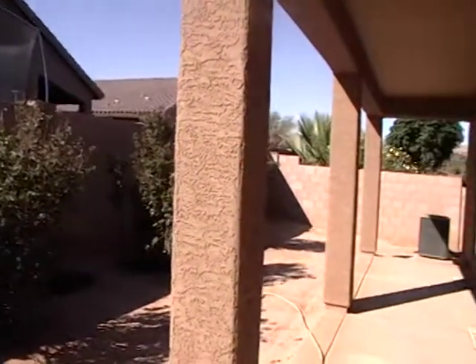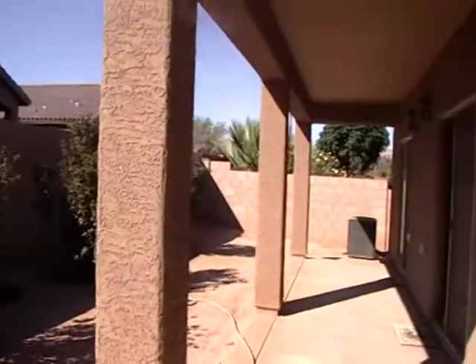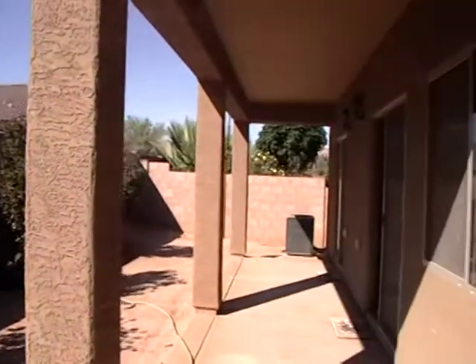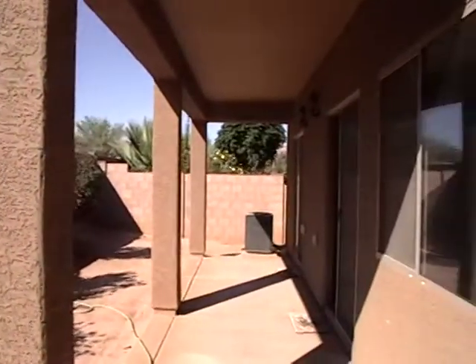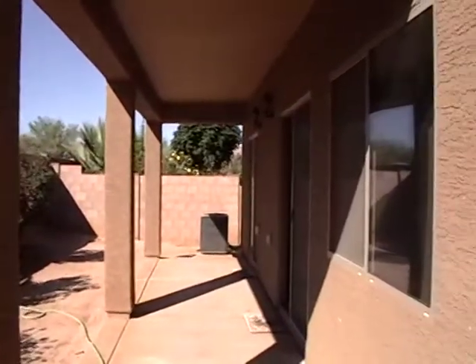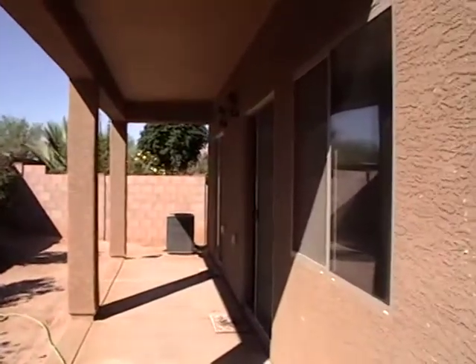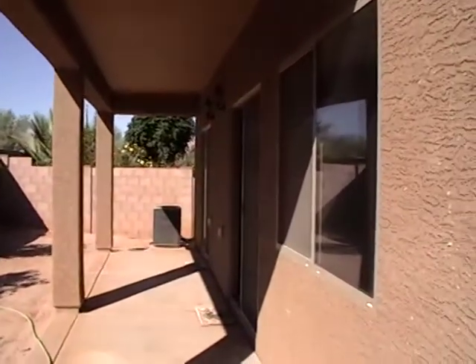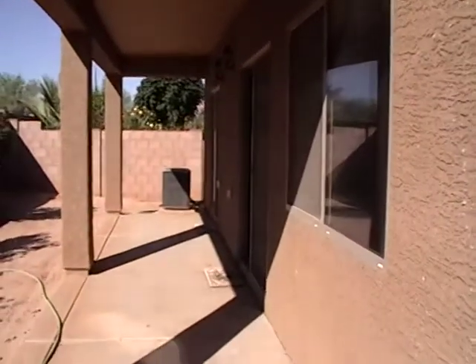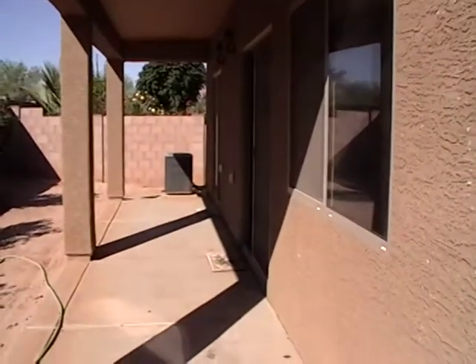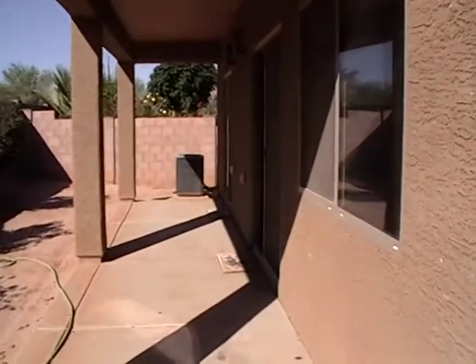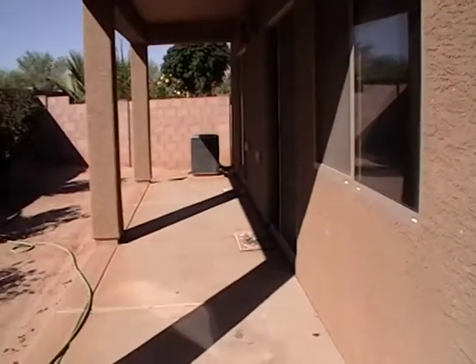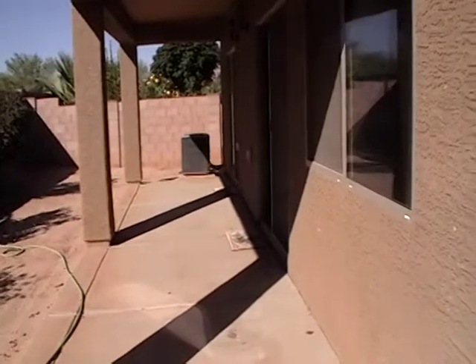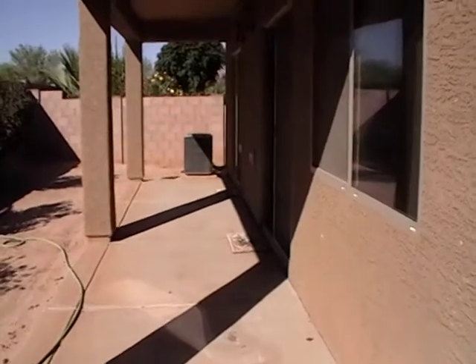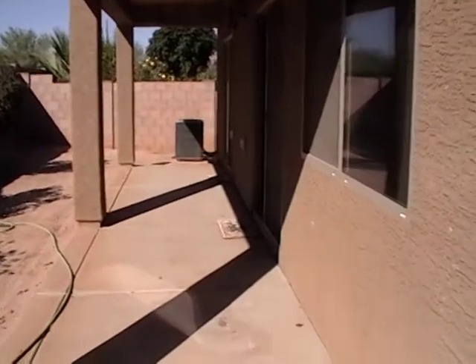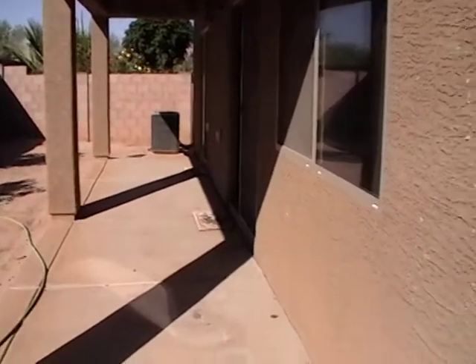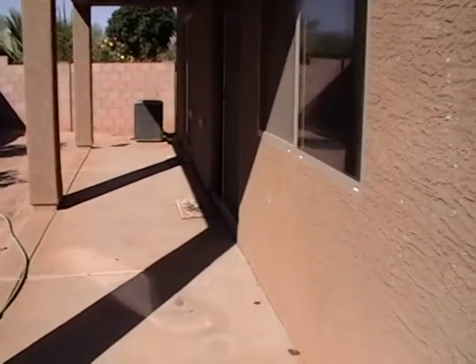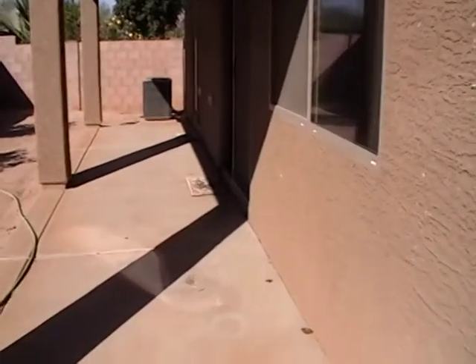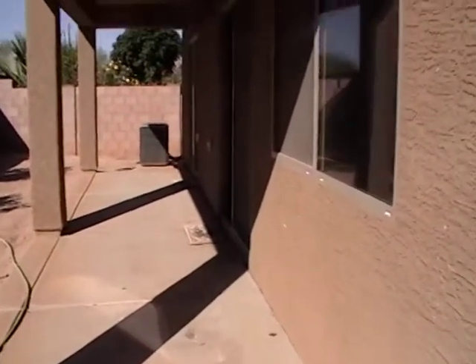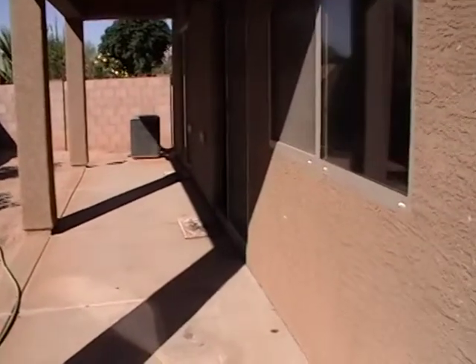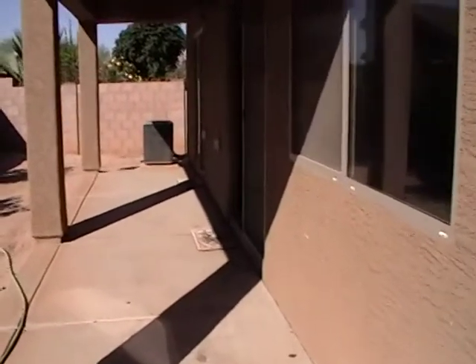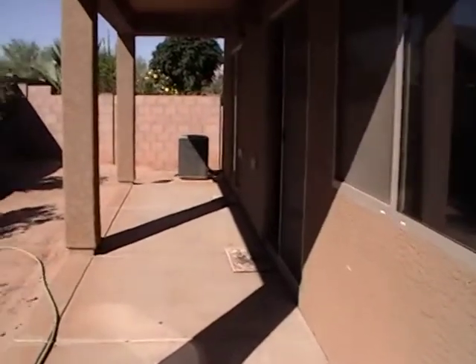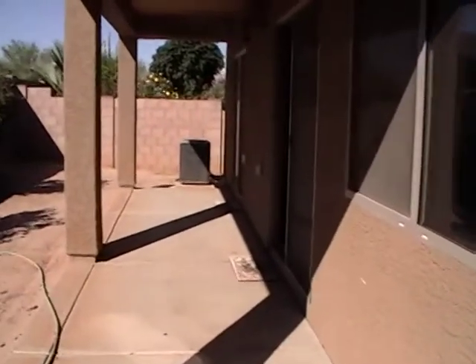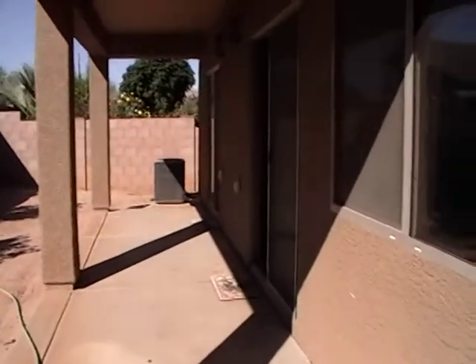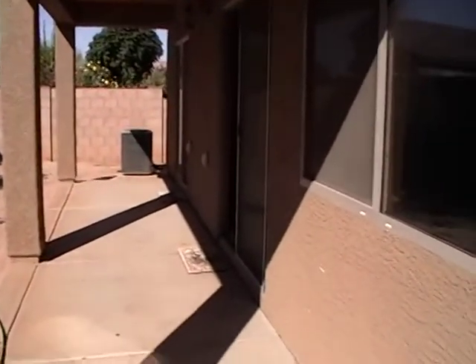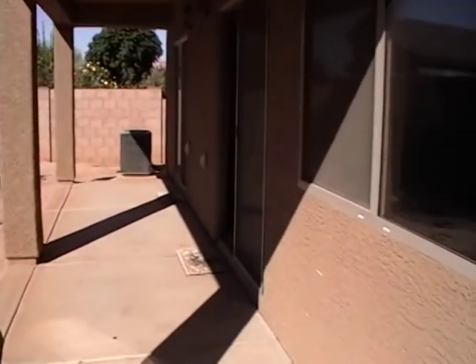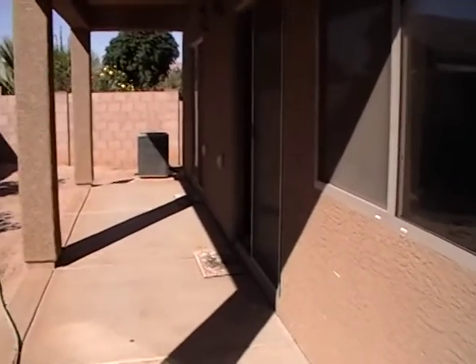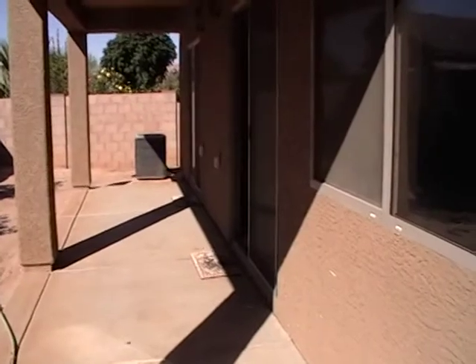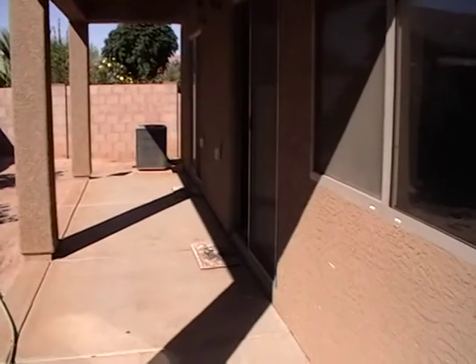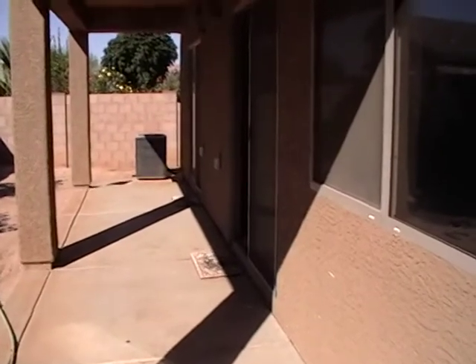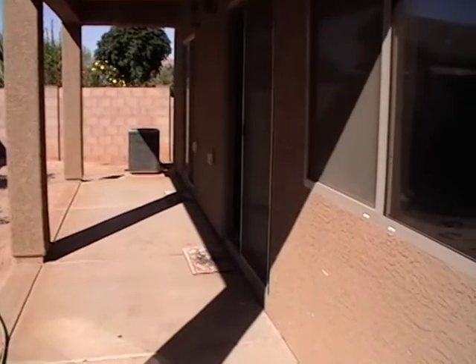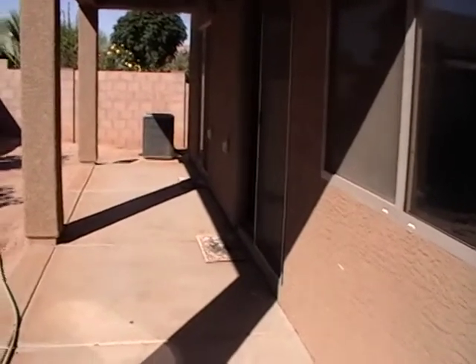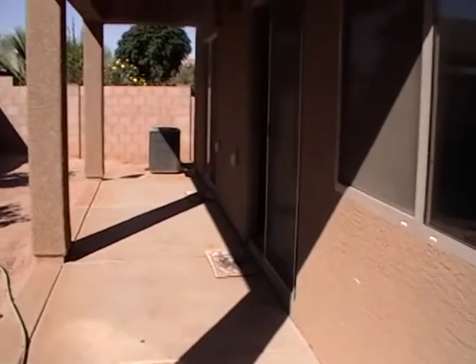If you're interested in this home, please contact us at Blue Fox Properties, 520-780-7888, or visit us on our website at BlueFoxProperties.com.